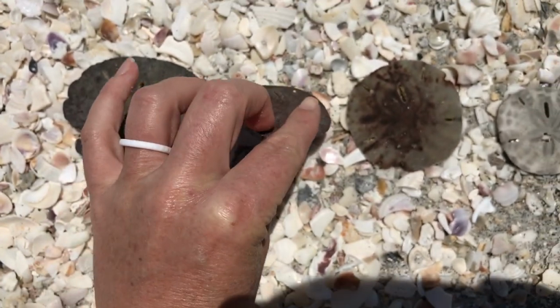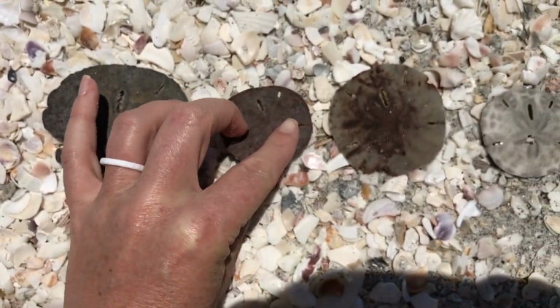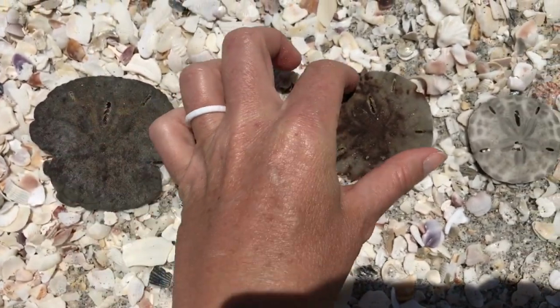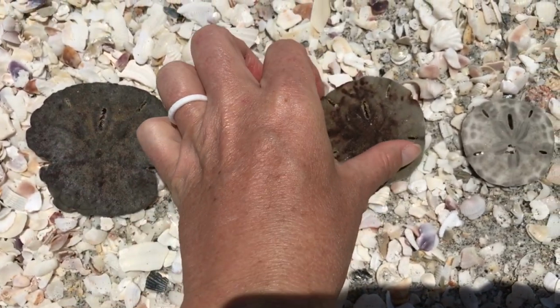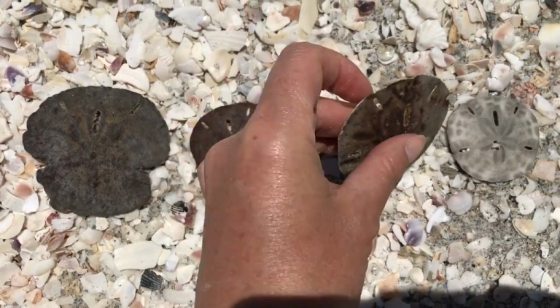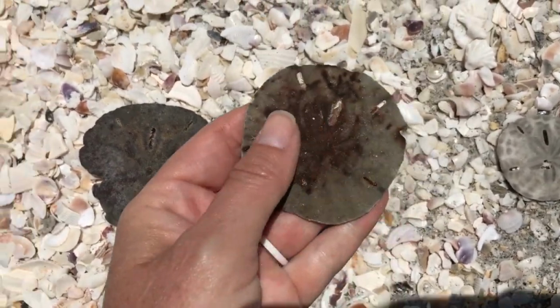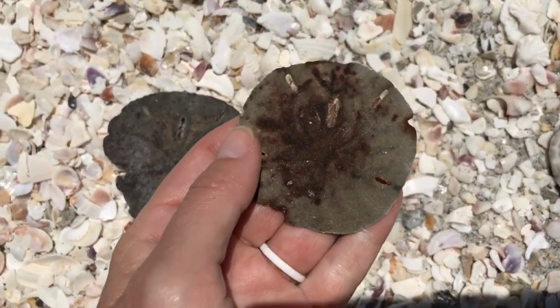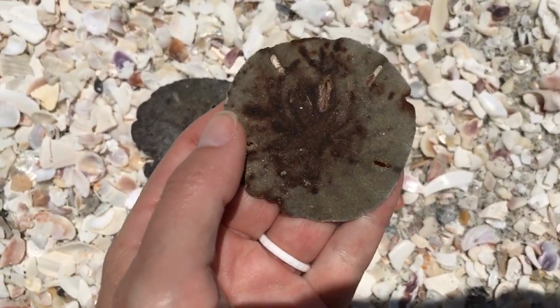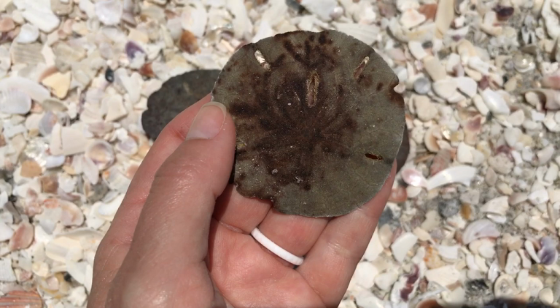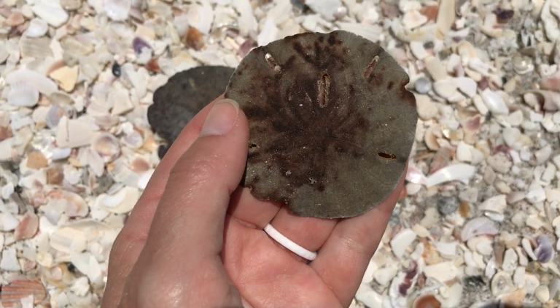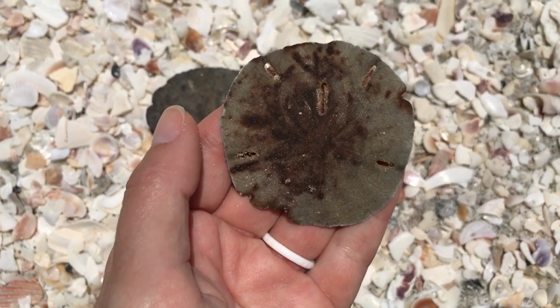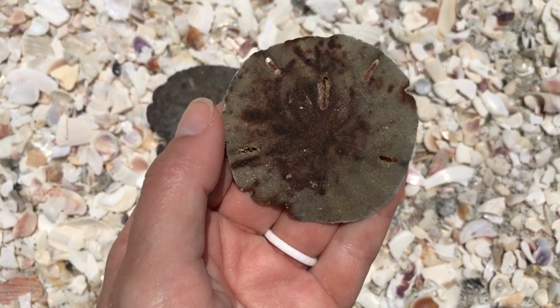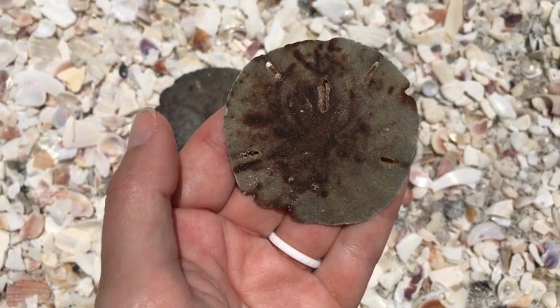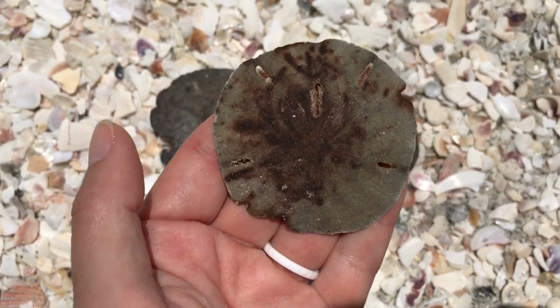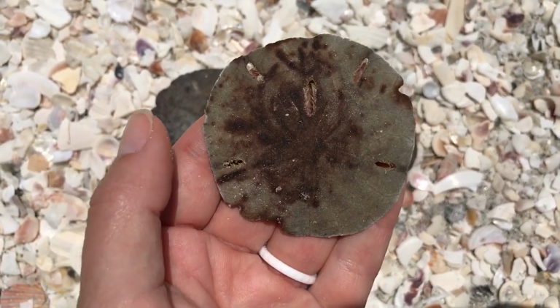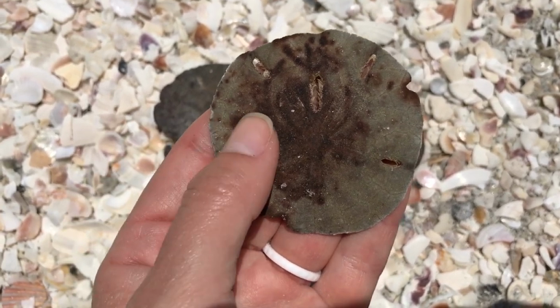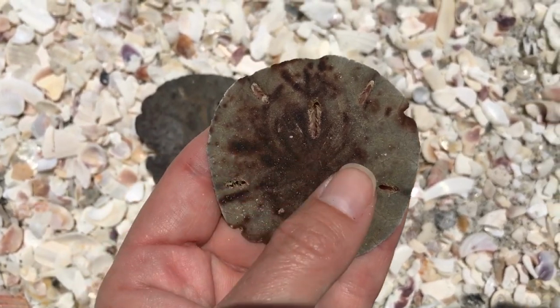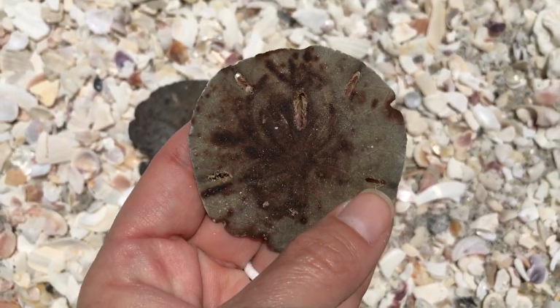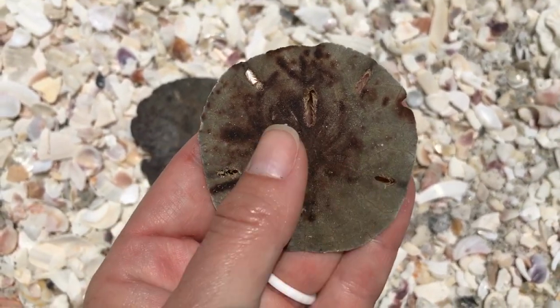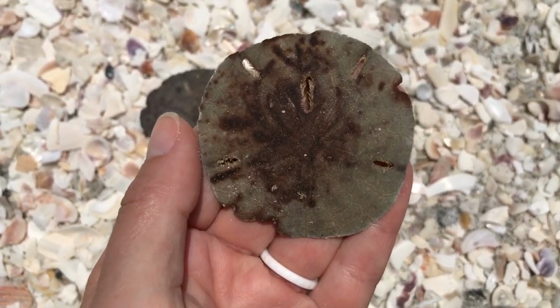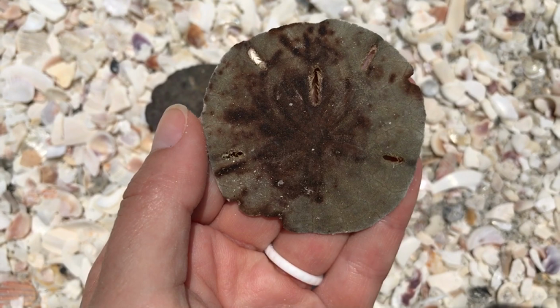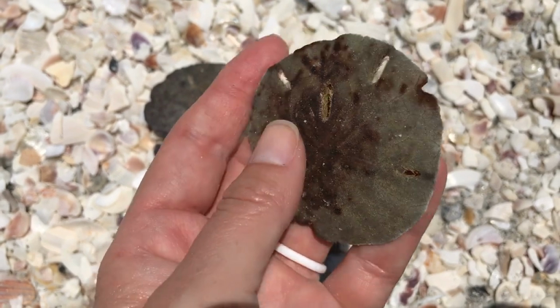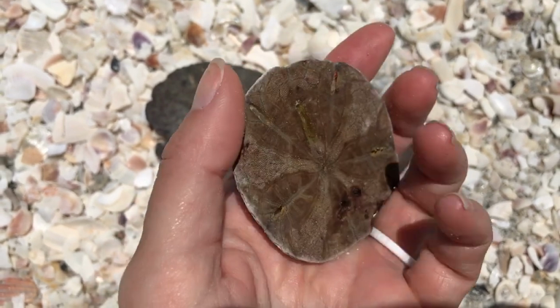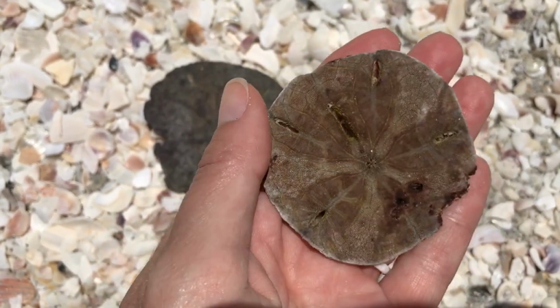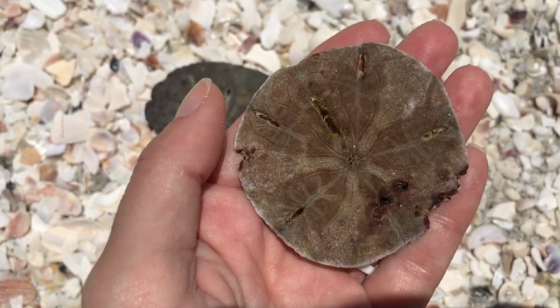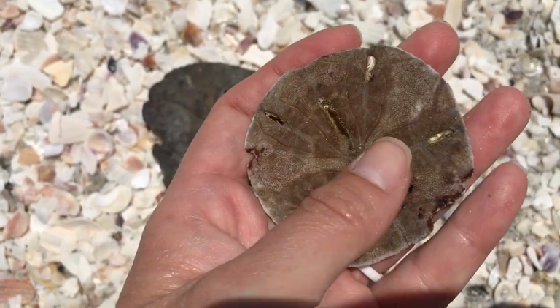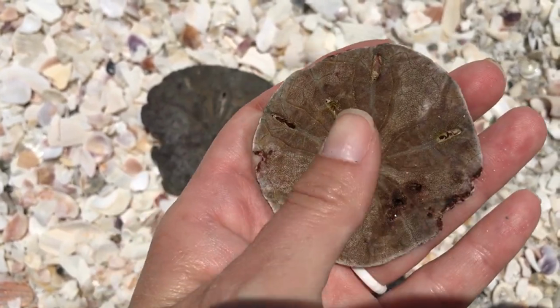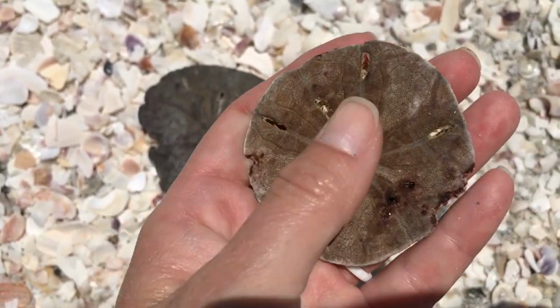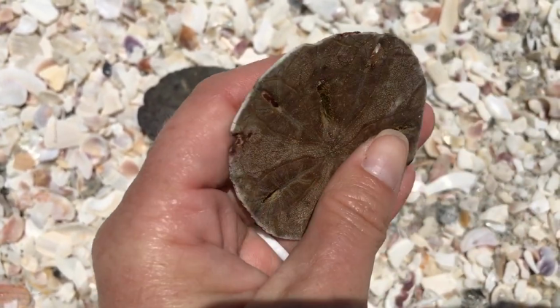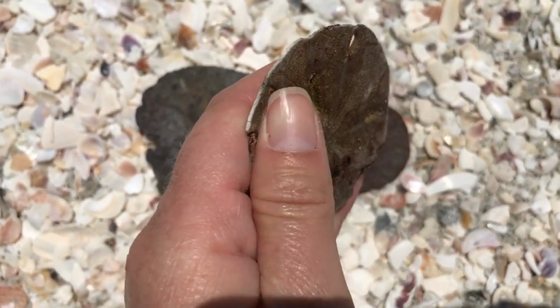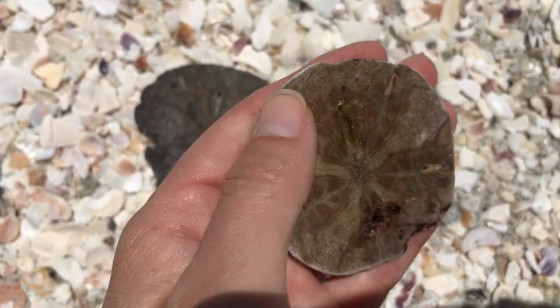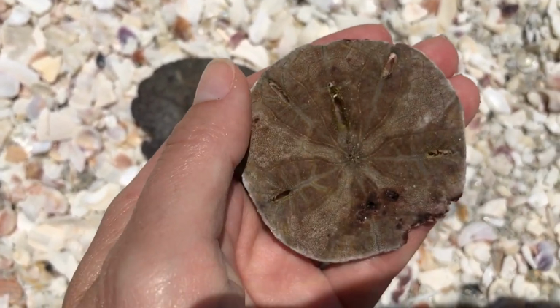This one you'll see that it's two different colors, and that is because it is in the process of drying out and bleaching out — it will get lighter and lighter as it gets bleached. Again, if you flip it over, no feet on the bottom. It is completely smooth.